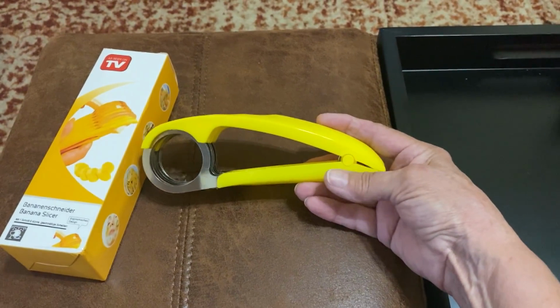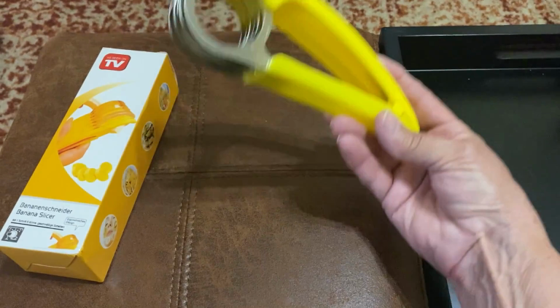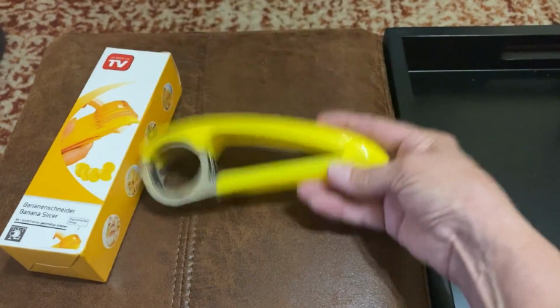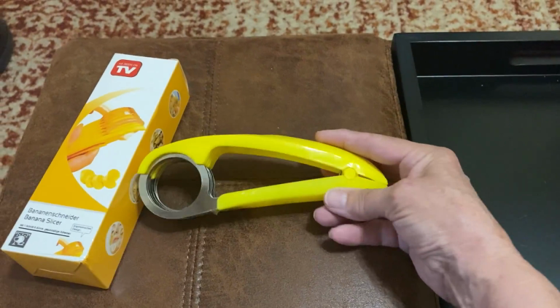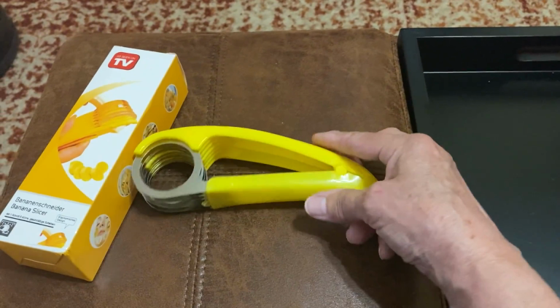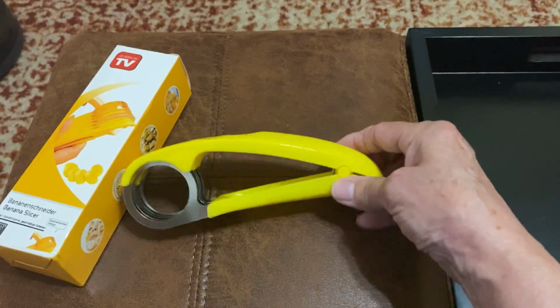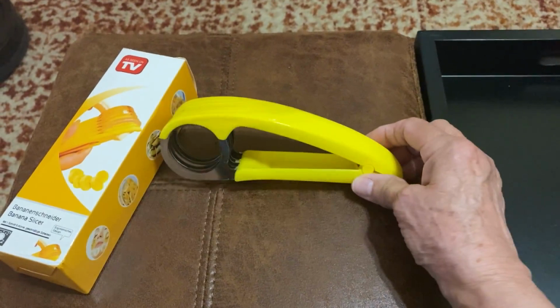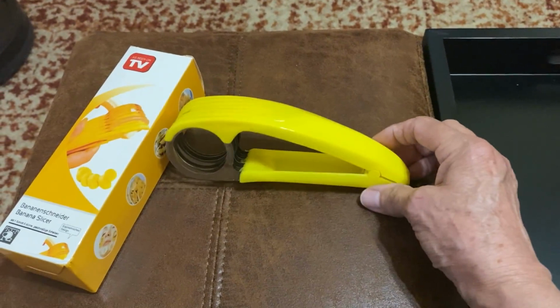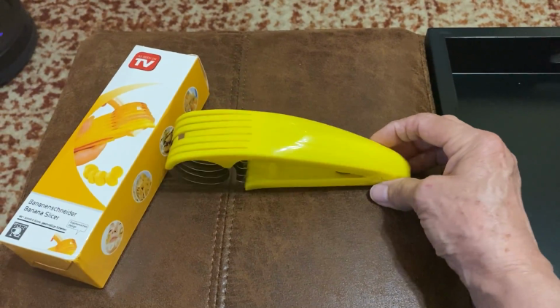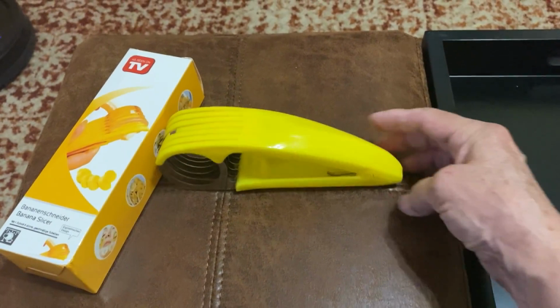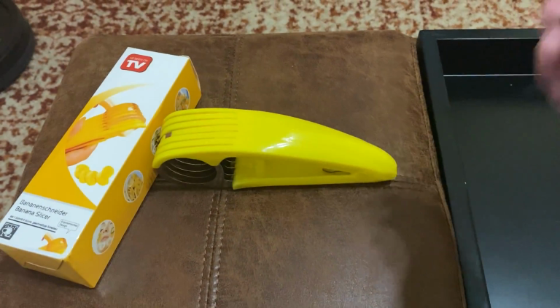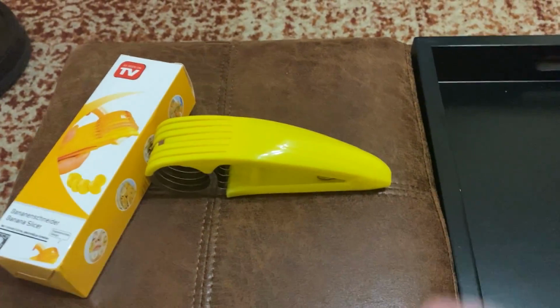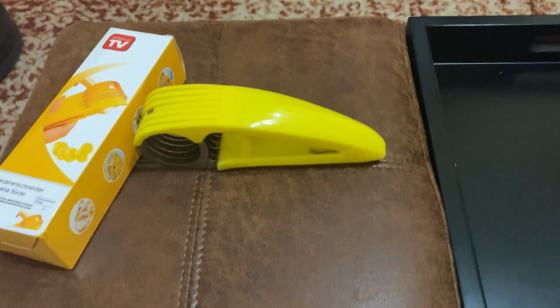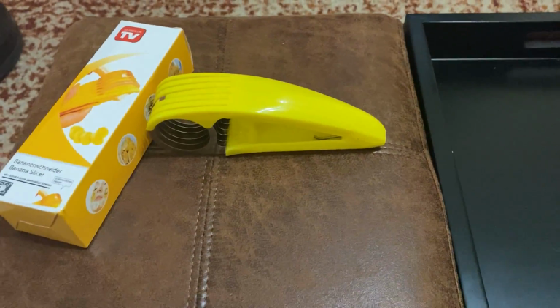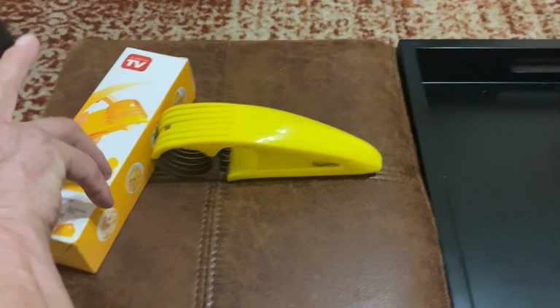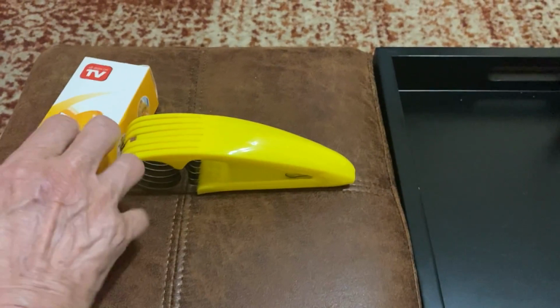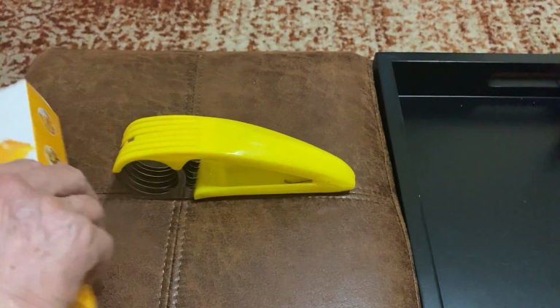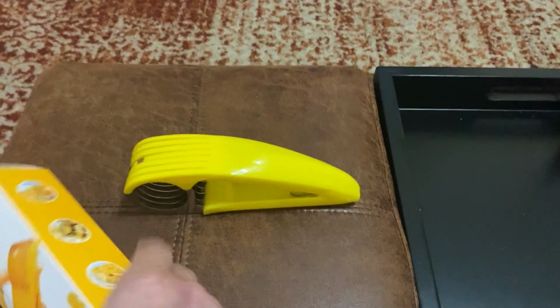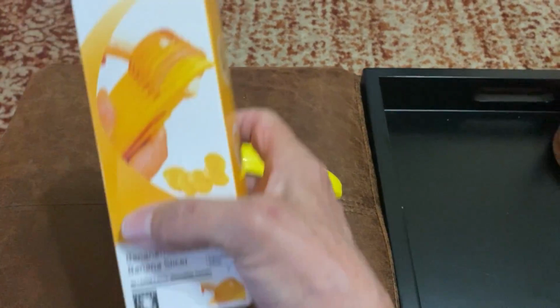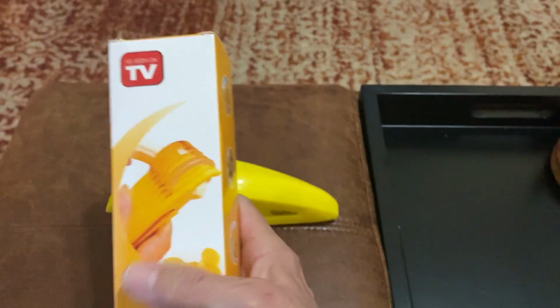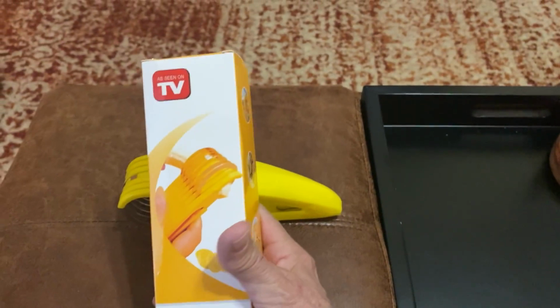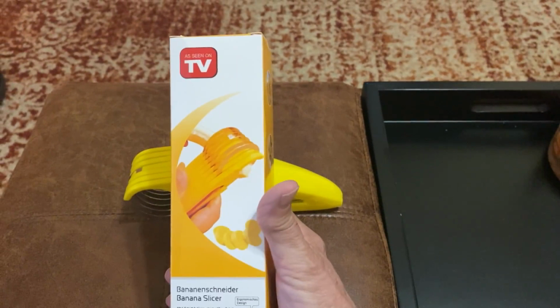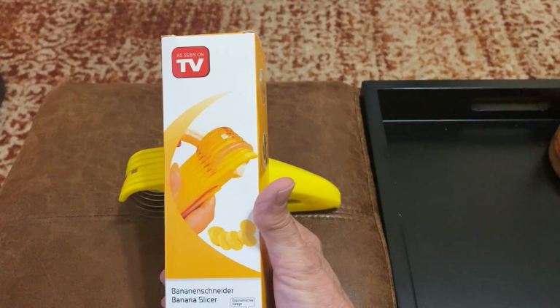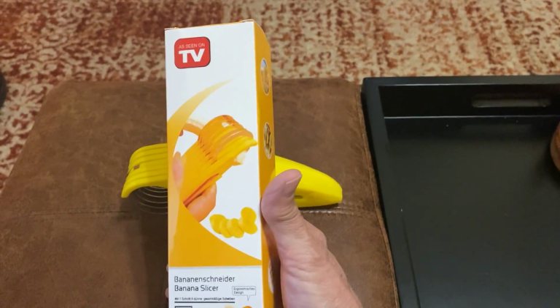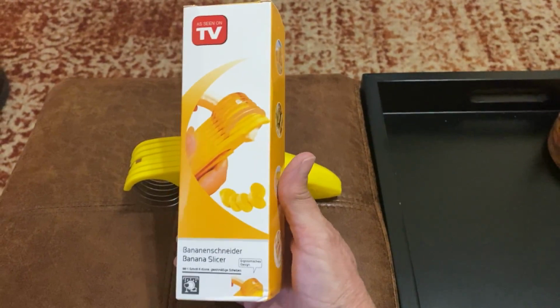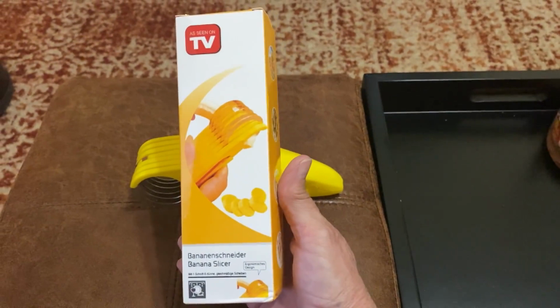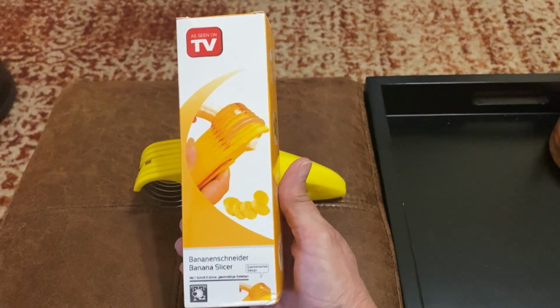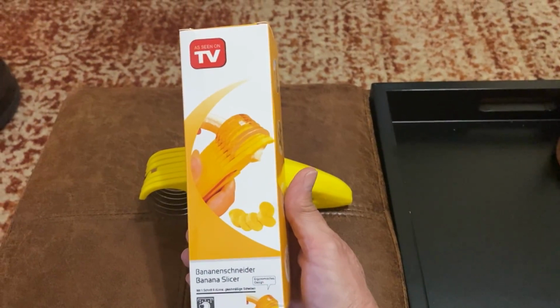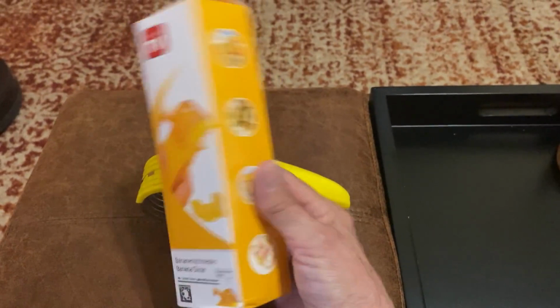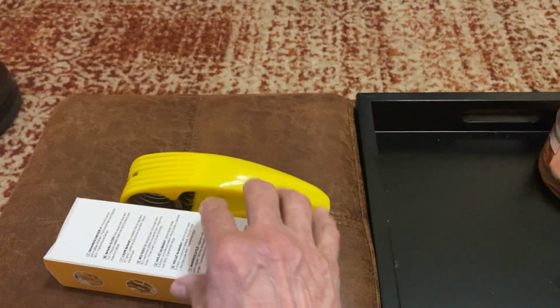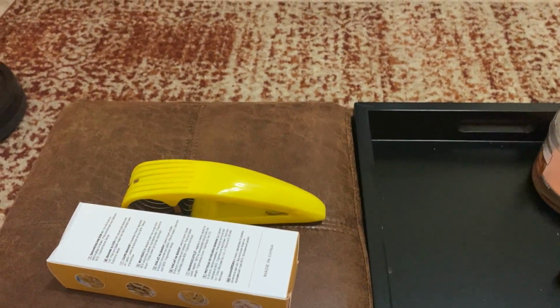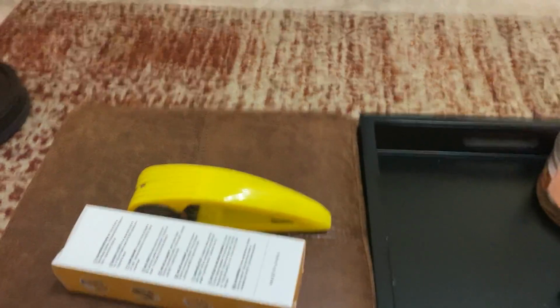Anyway, happy slicing! I hope this review helps you decide if you want to get the As Seen on TV banana slicer. Have a great Sunday!